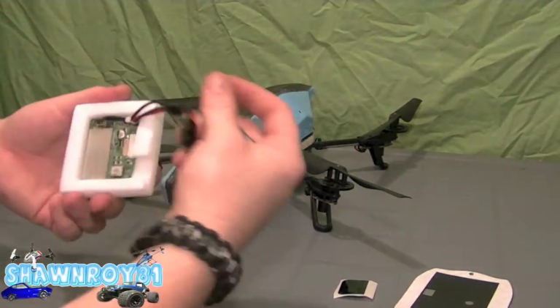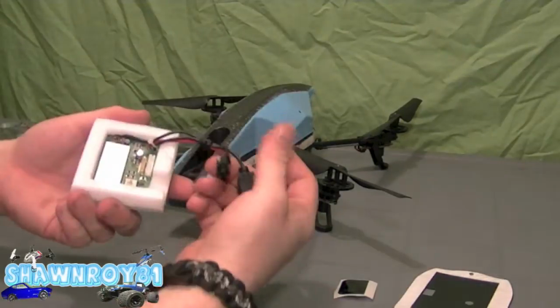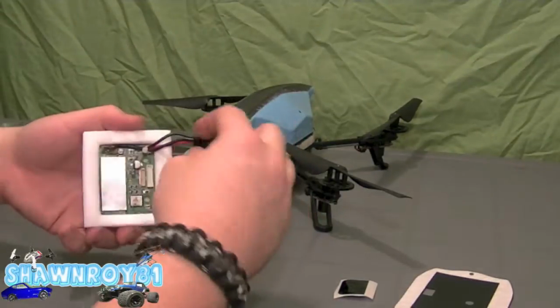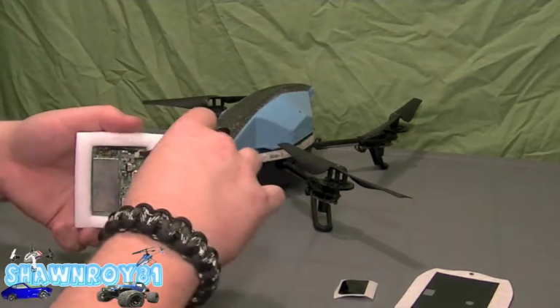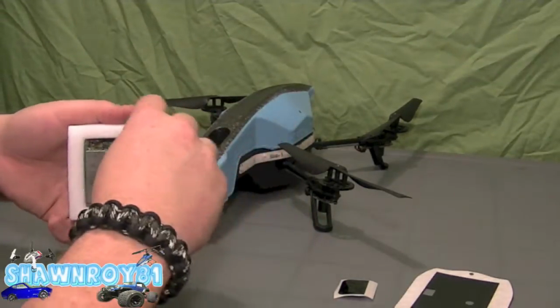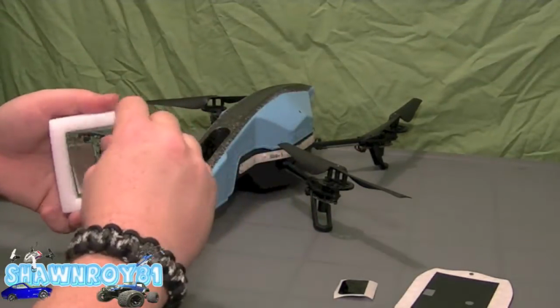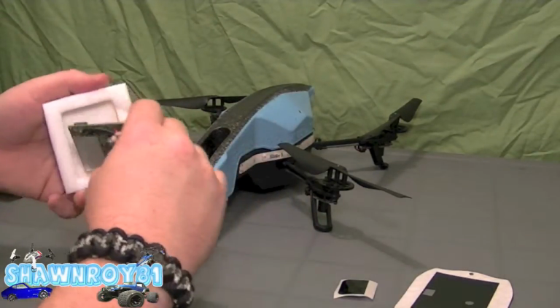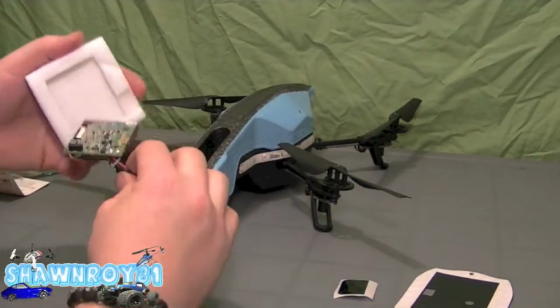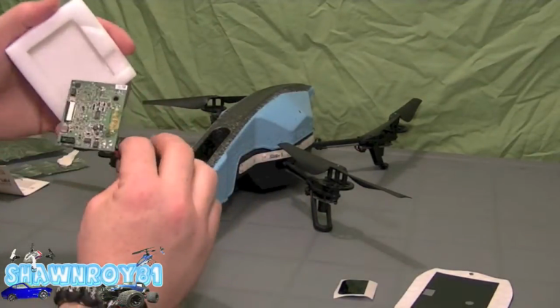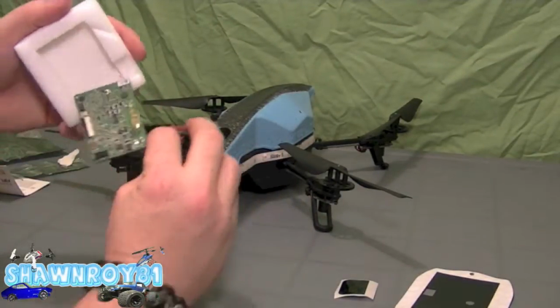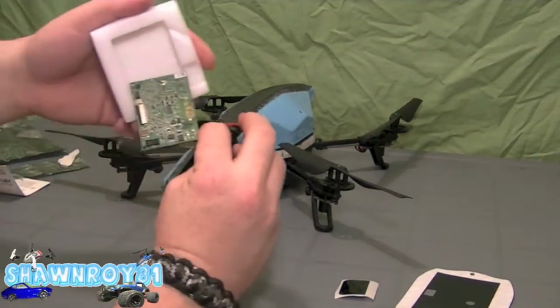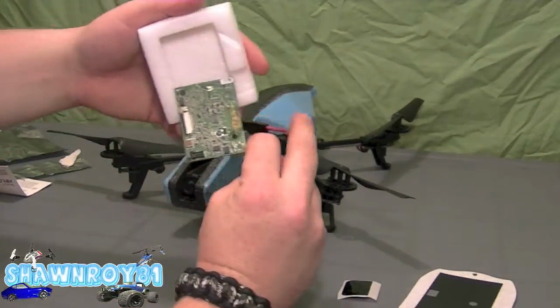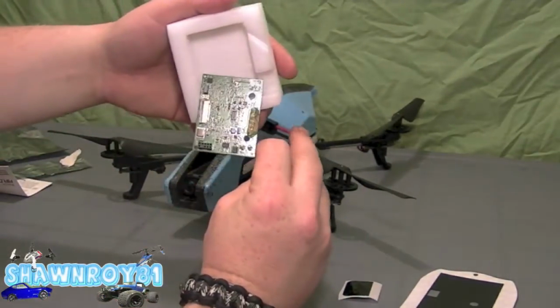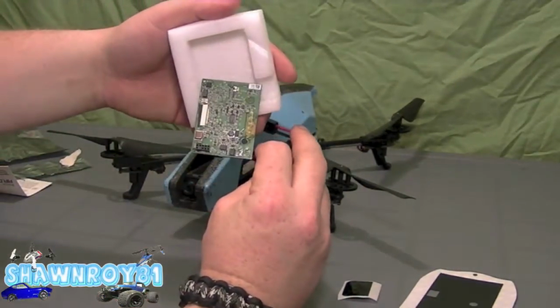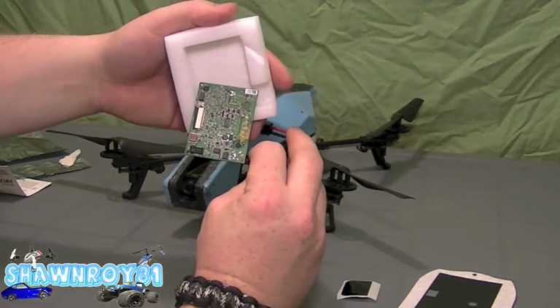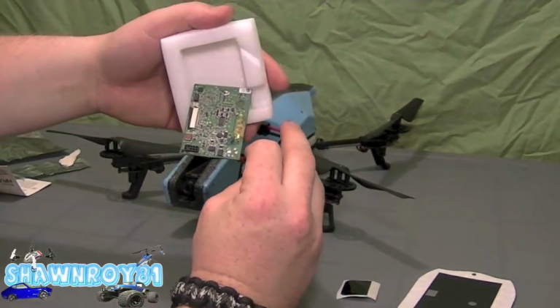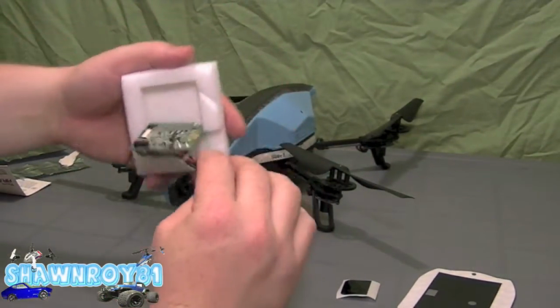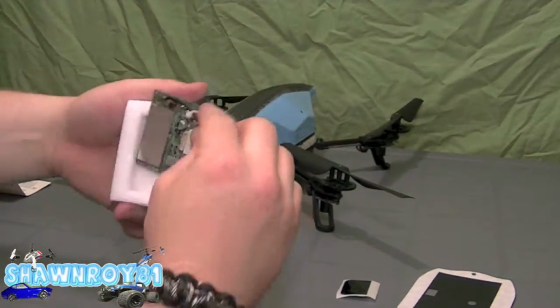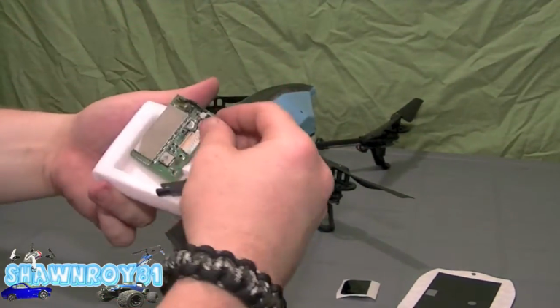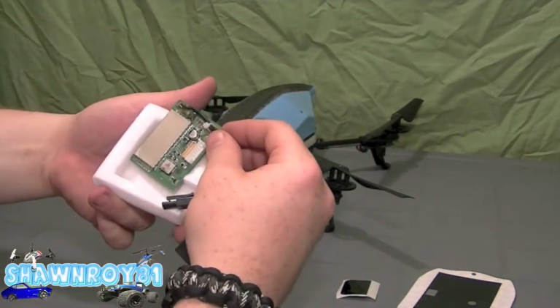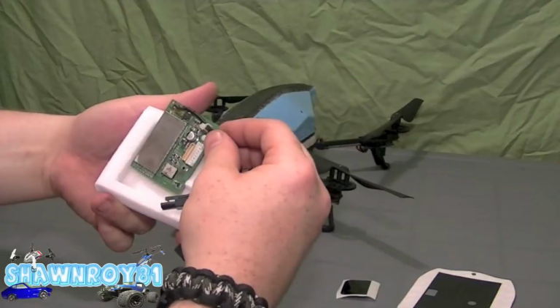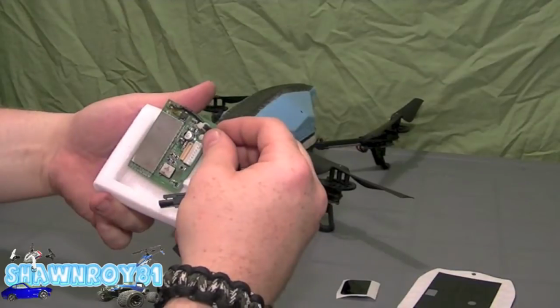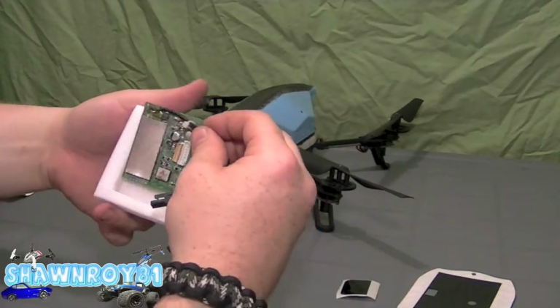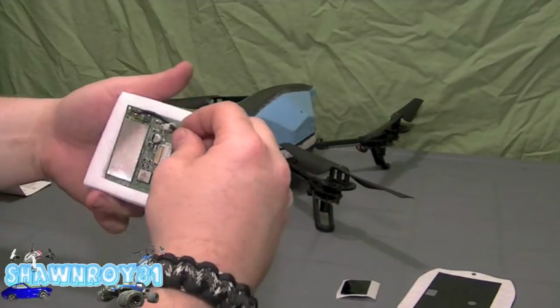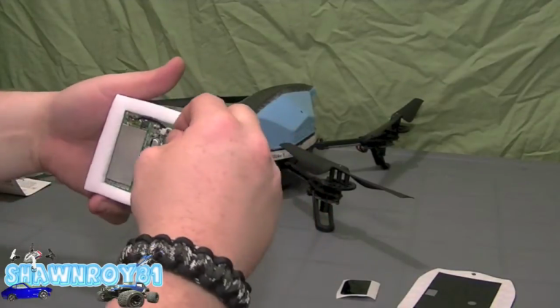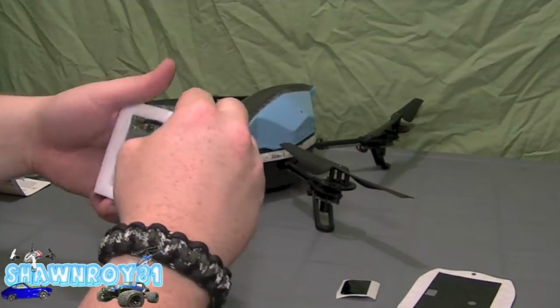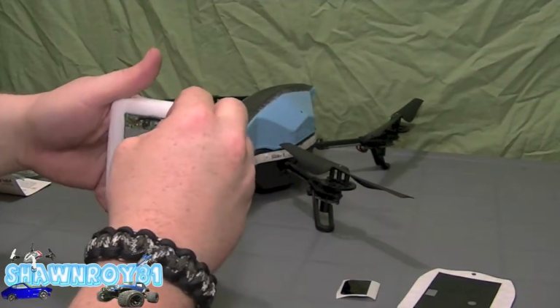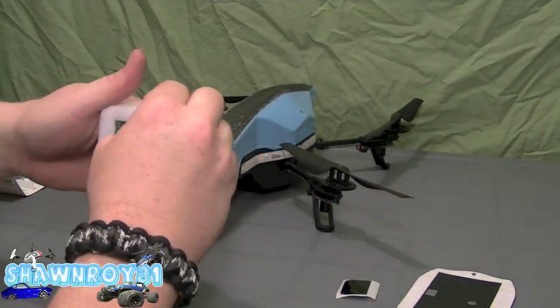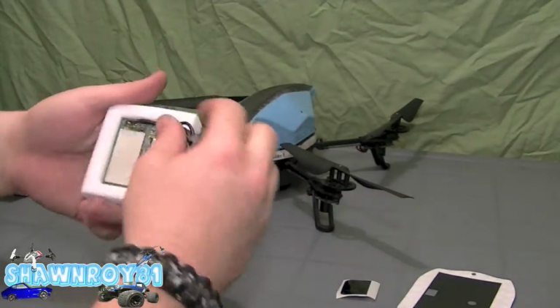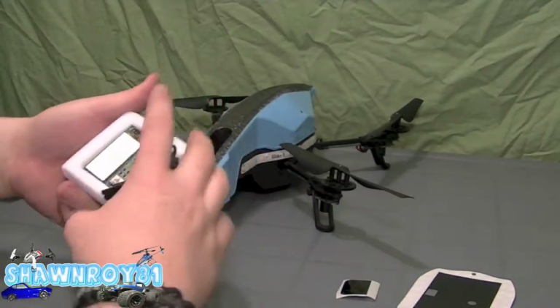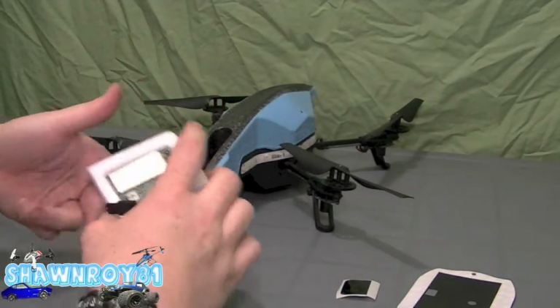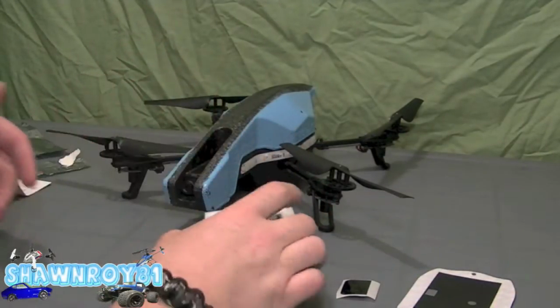So back to that — it has a Molex connector which I'm going to have to cut out soon and throw on the Dean's connector, but for now at least we're going to test it with this connector.